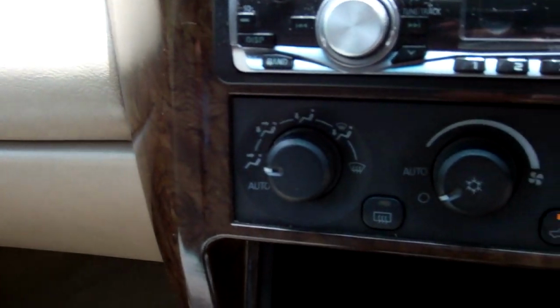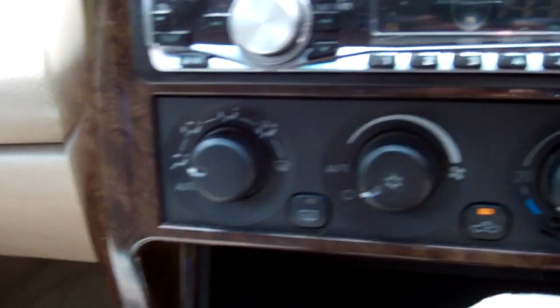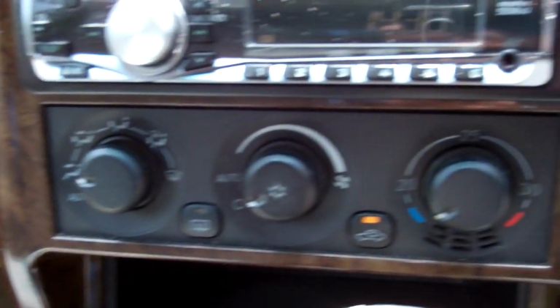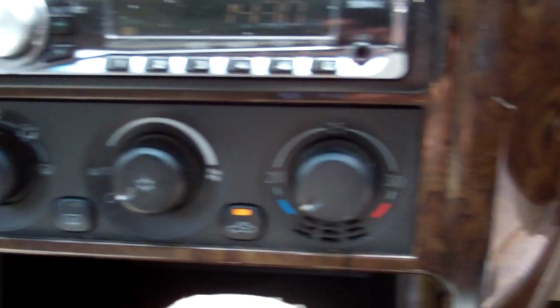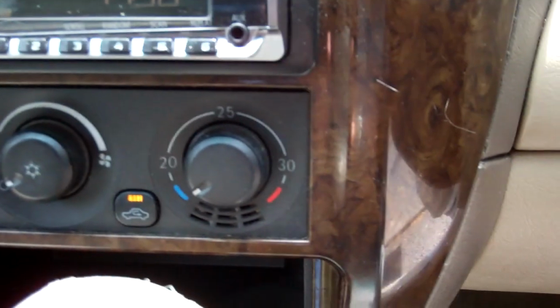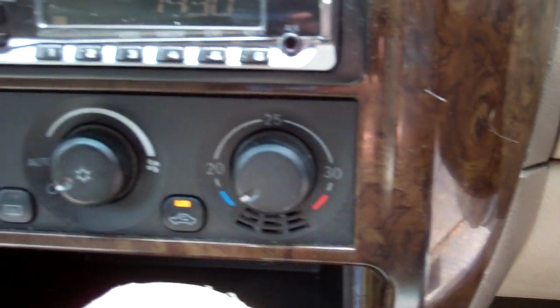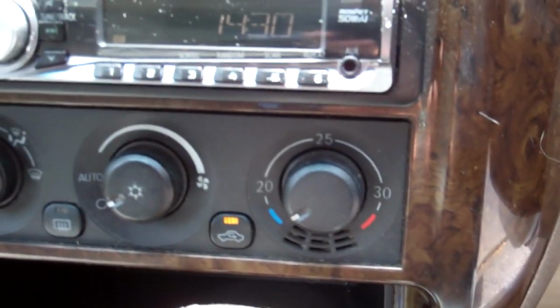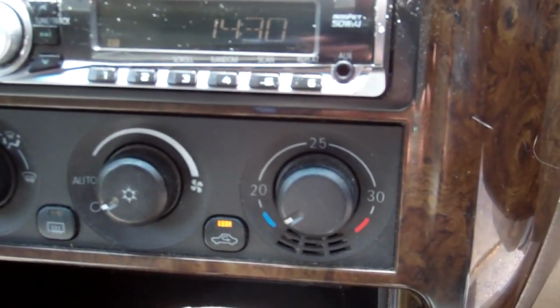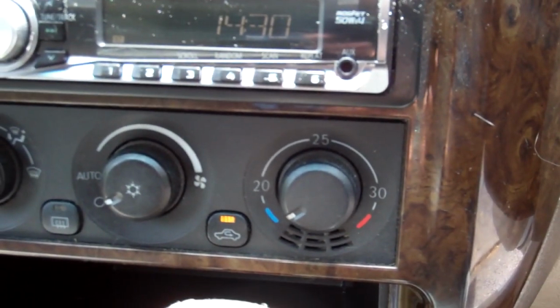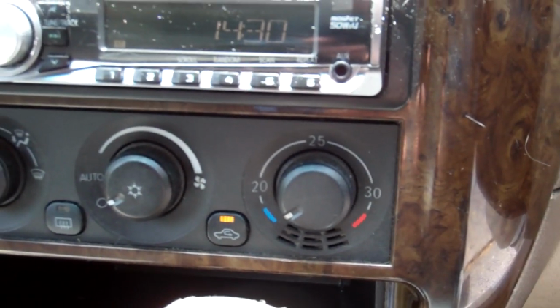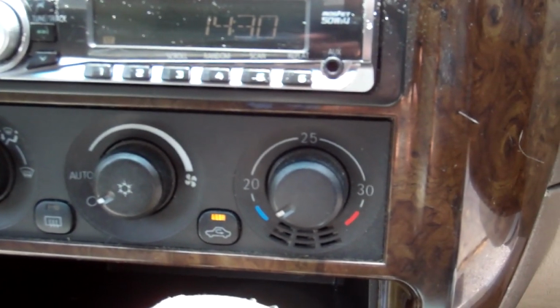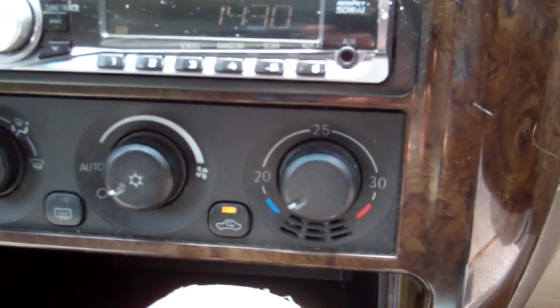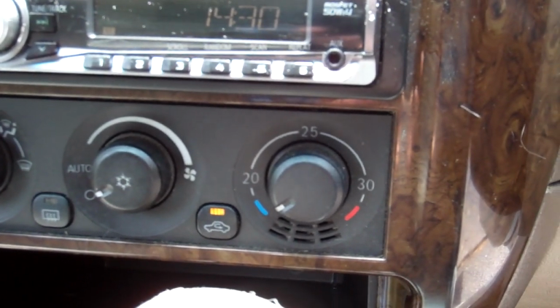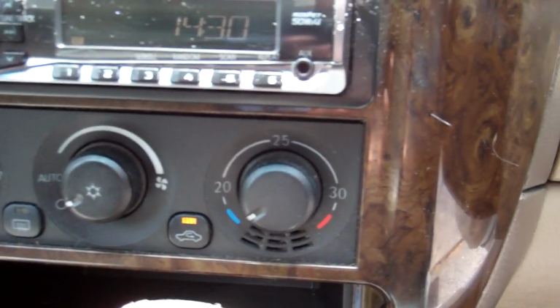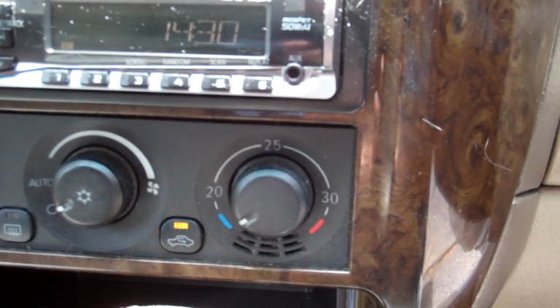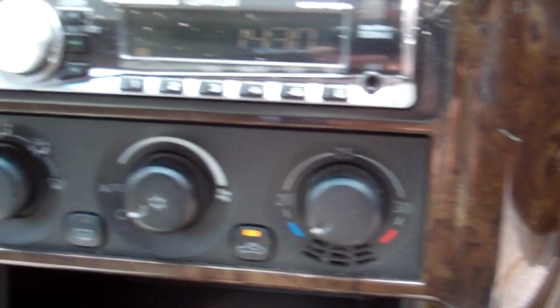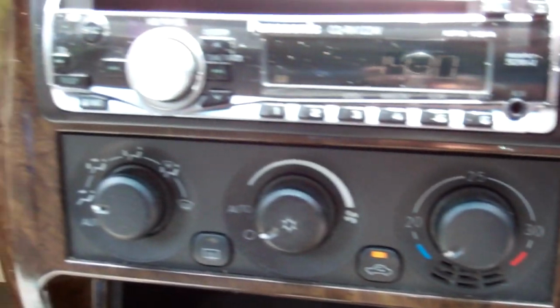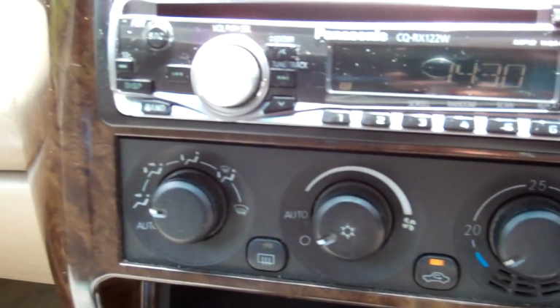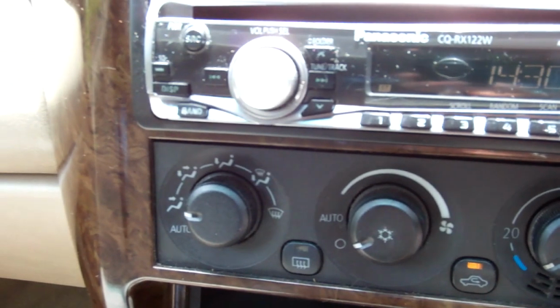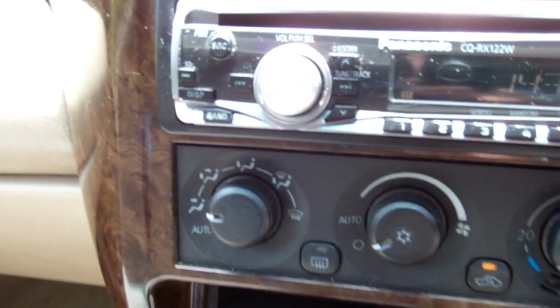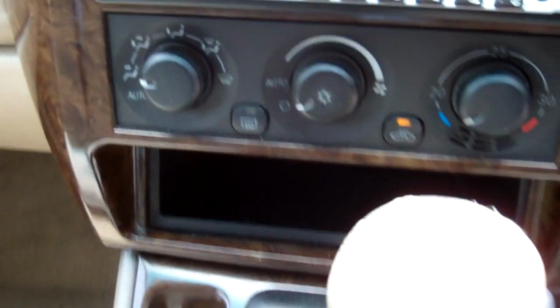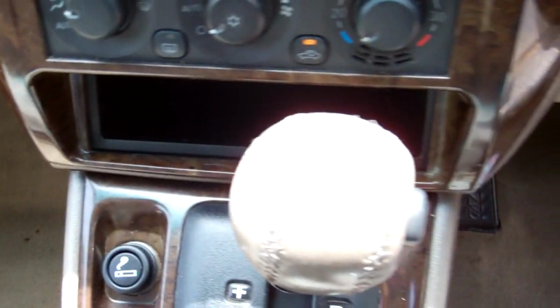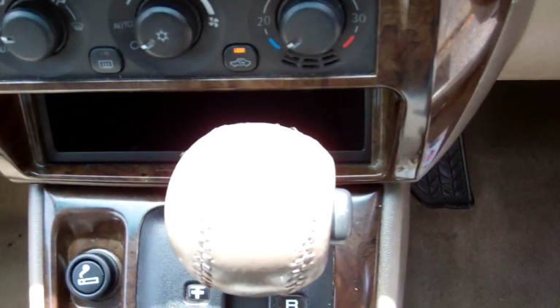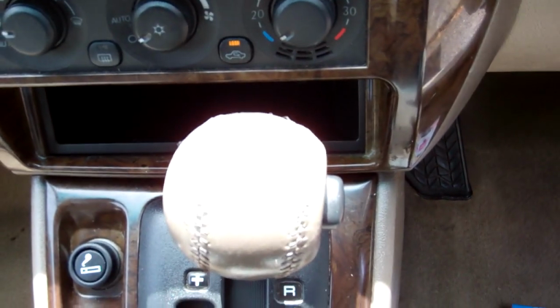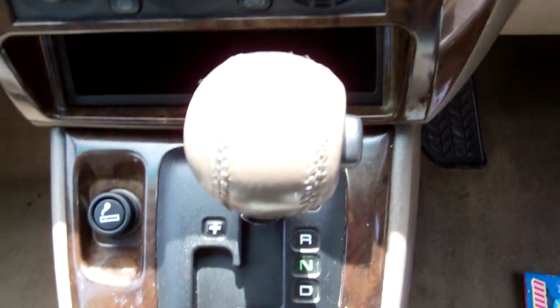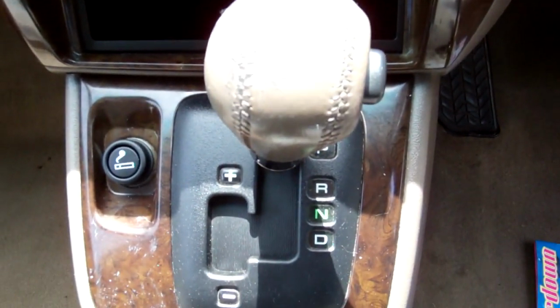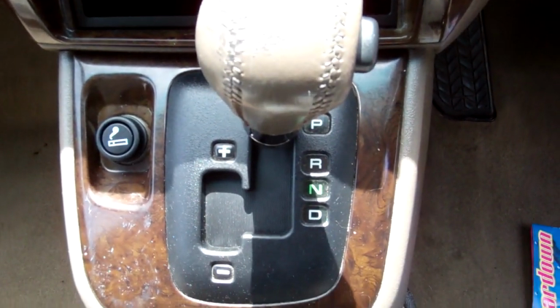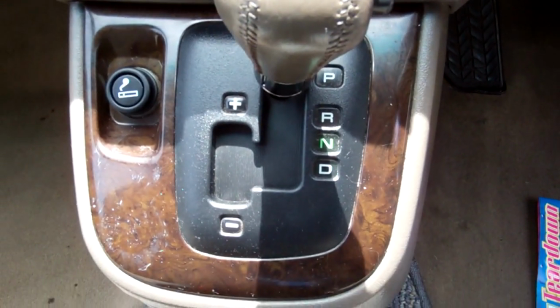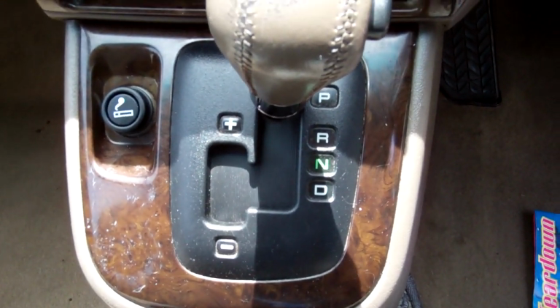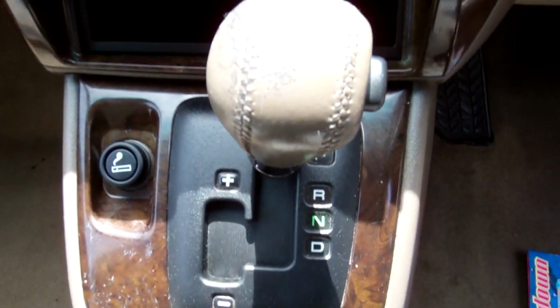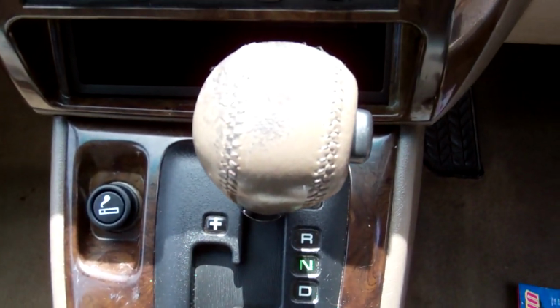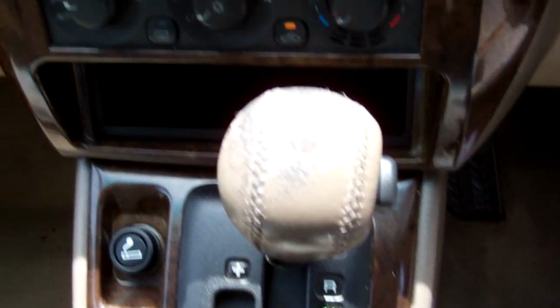Over here you've got your Panasonic CD radio player — get your Kiwi stations. Air conditioning controls. Now, aircon is not ice cold, so just be aware of that, it's quite weak. It's an automatic model with that Tiptronic feature.